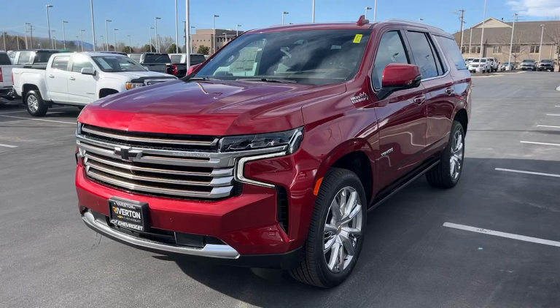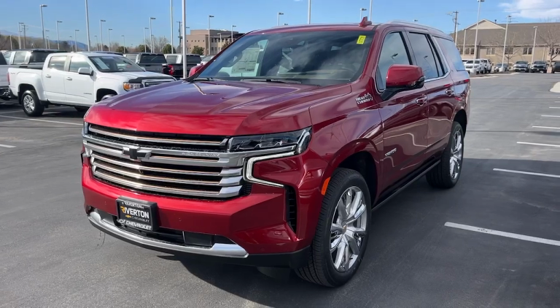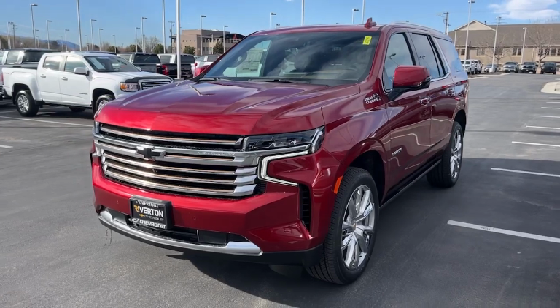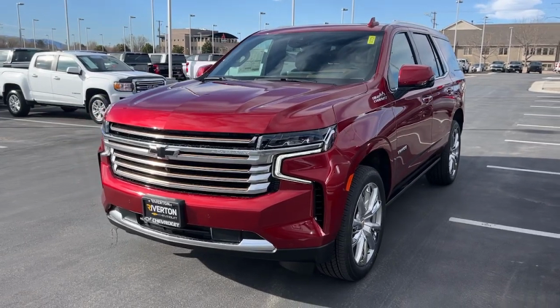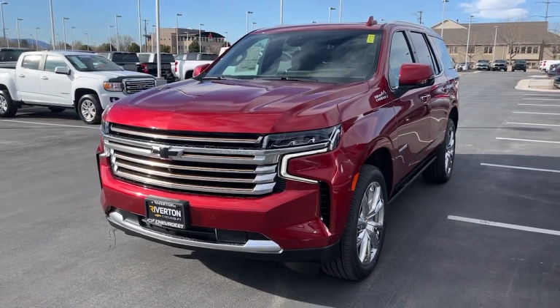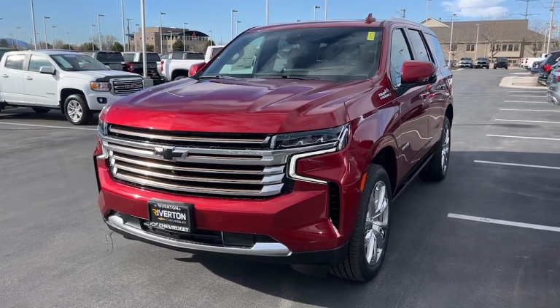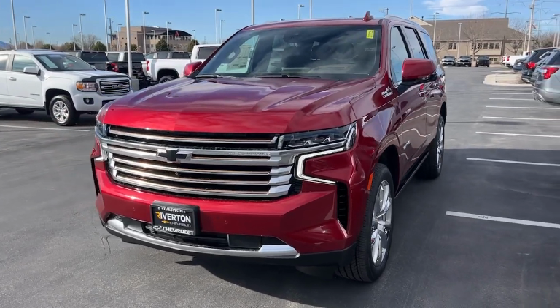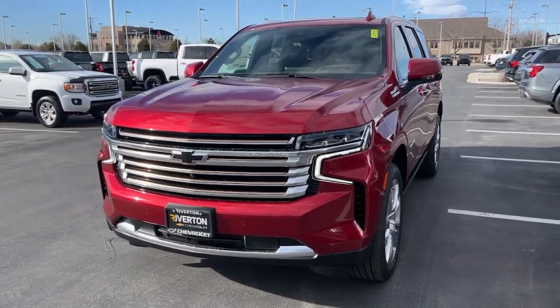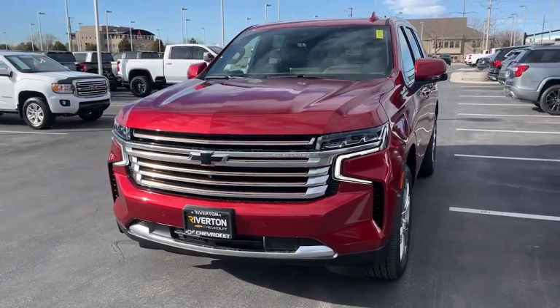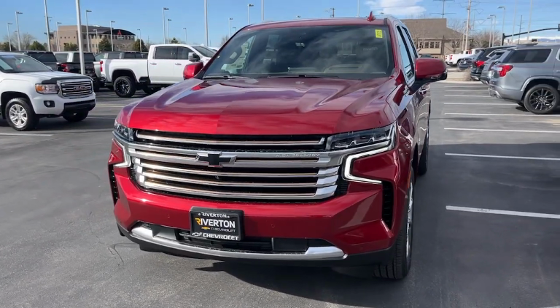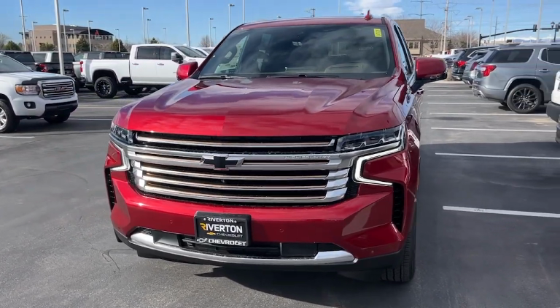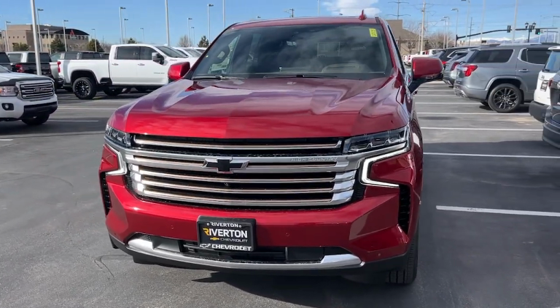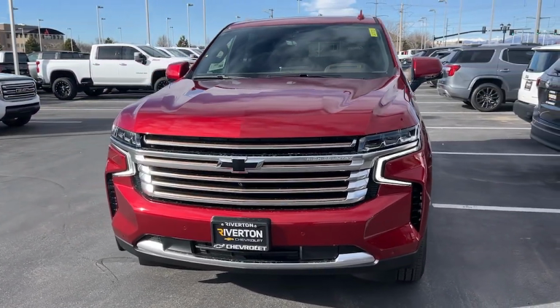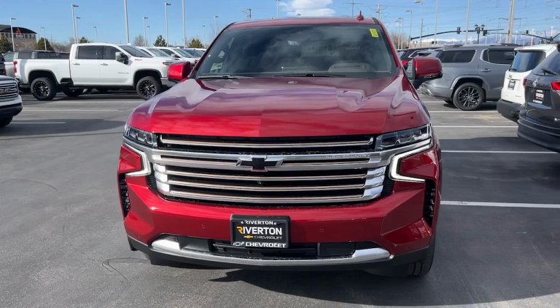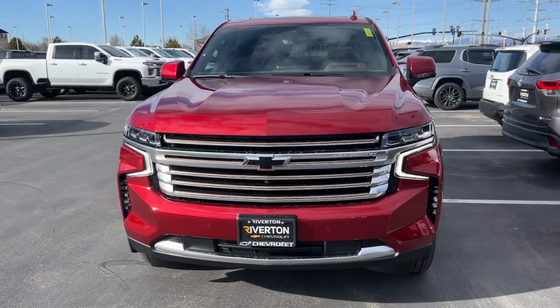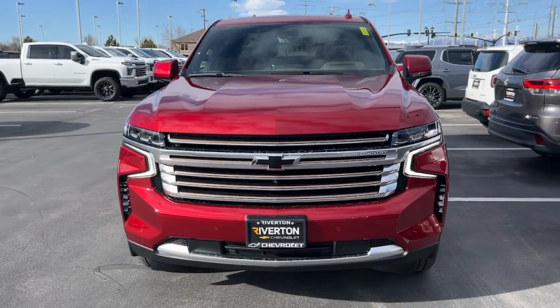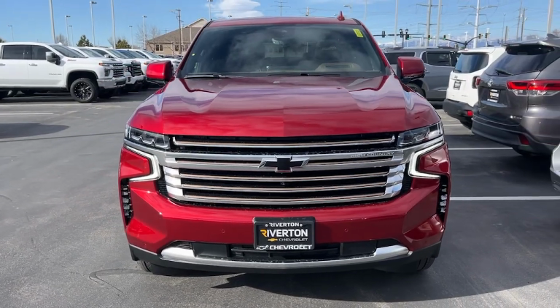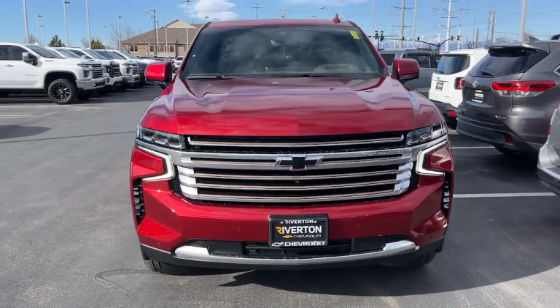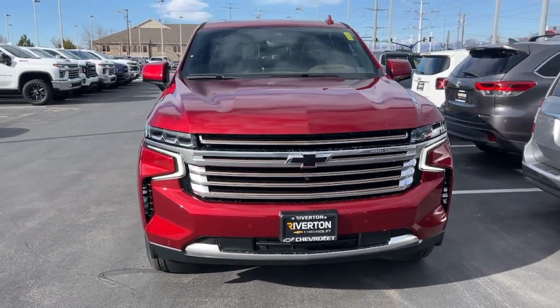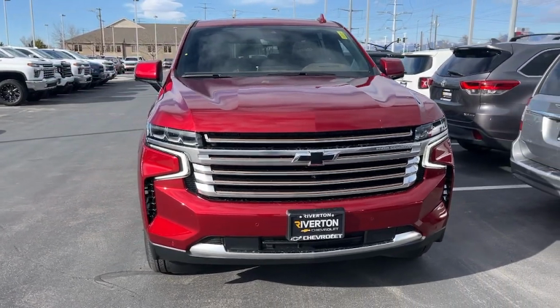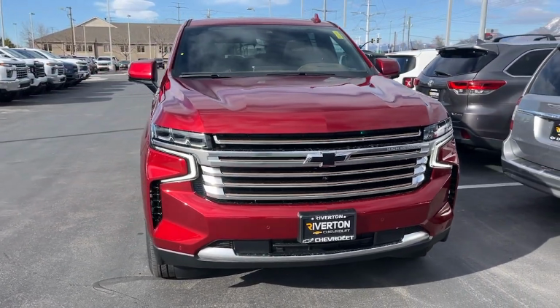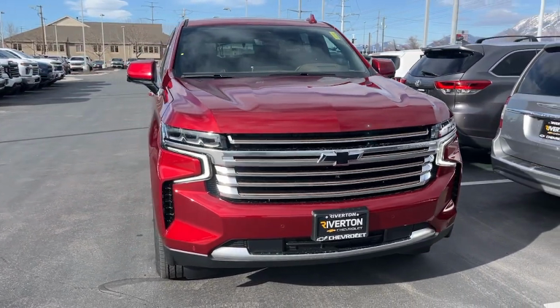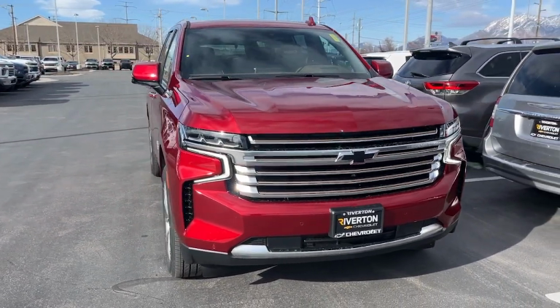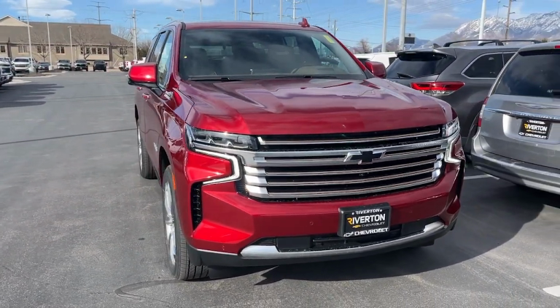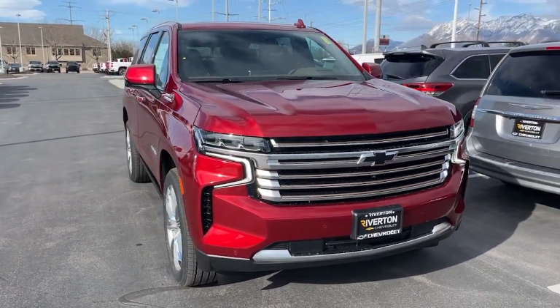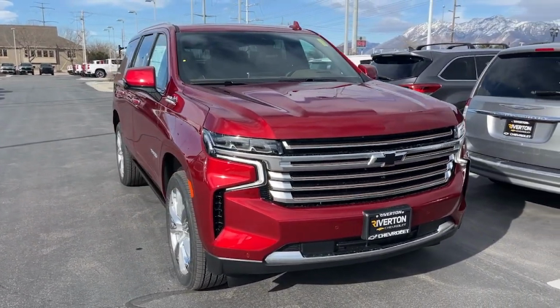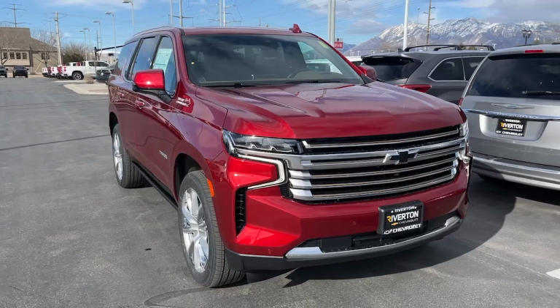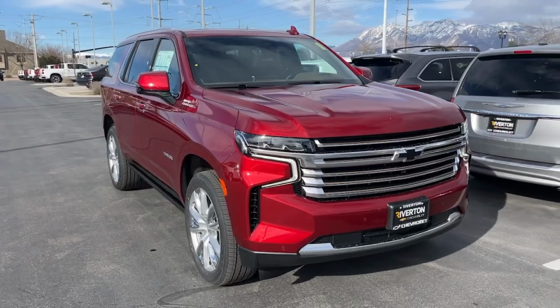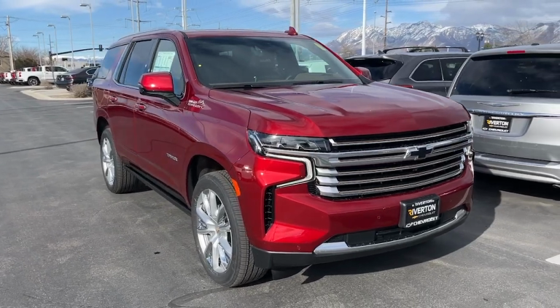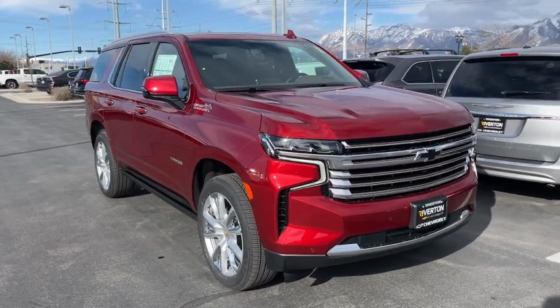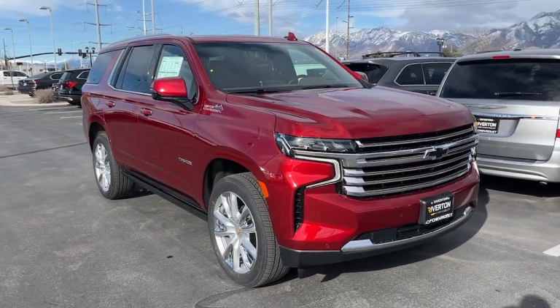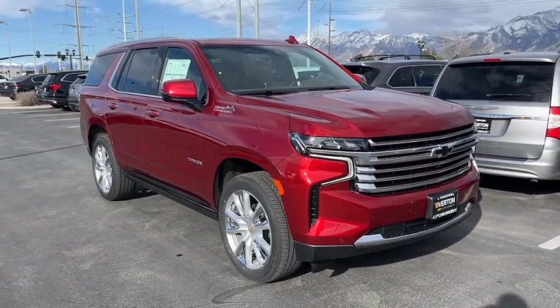You're going to love the 2024 Chevrolet Tahoe. The Chevrolet Tahoe, the full-size SUV that has the space, power, amenities, and technology you need to tackle a challenge in comfort and style.